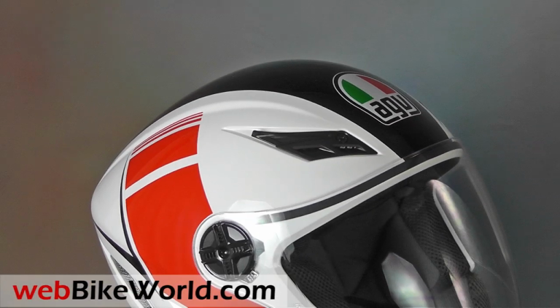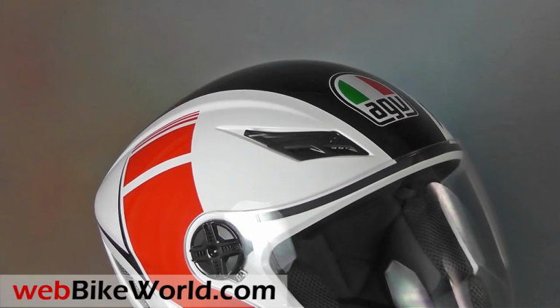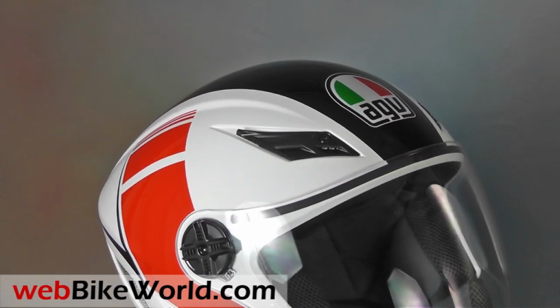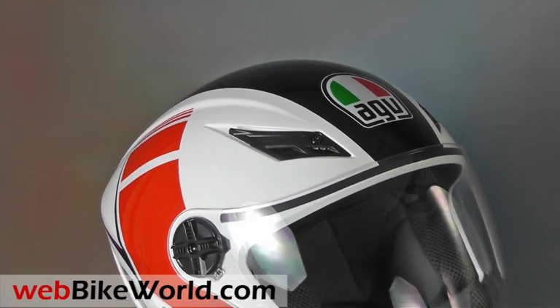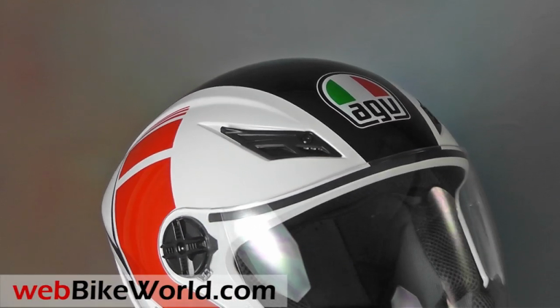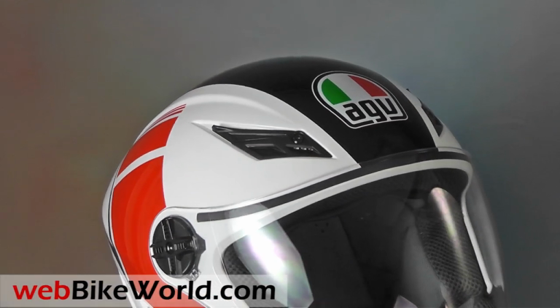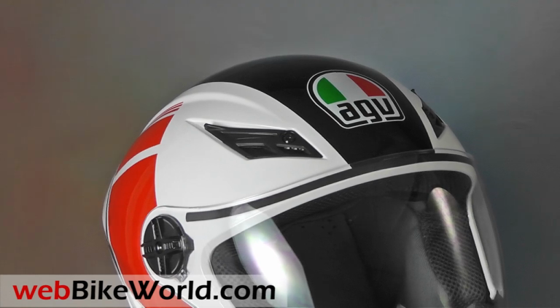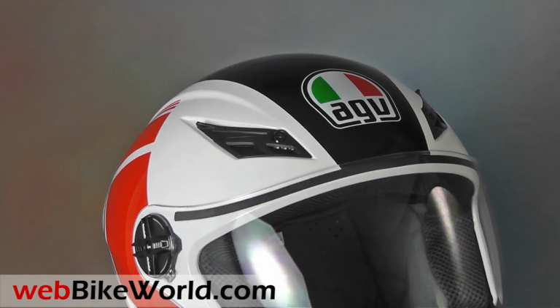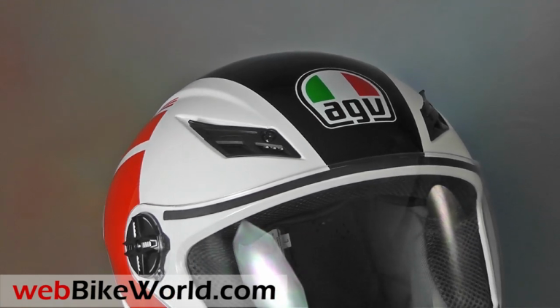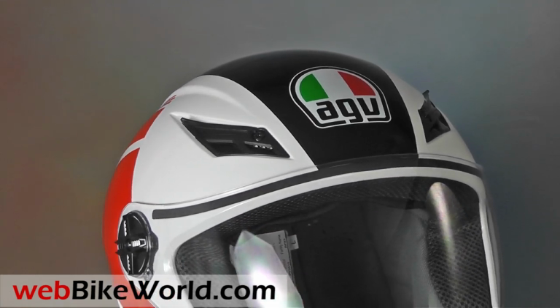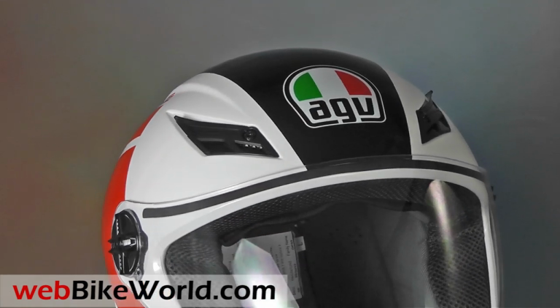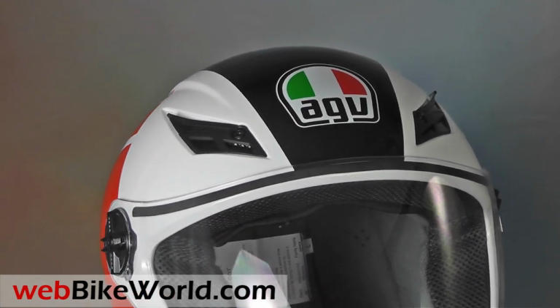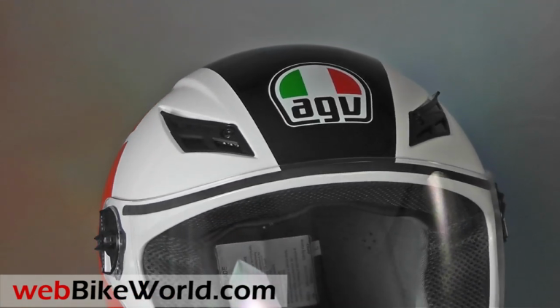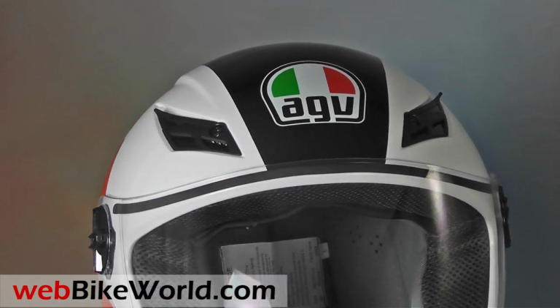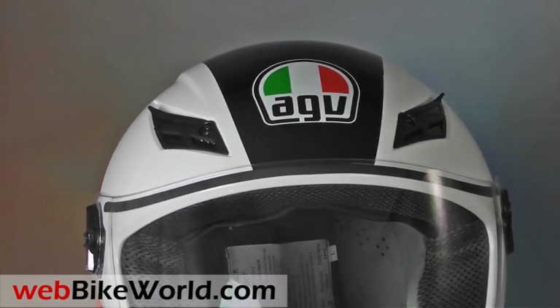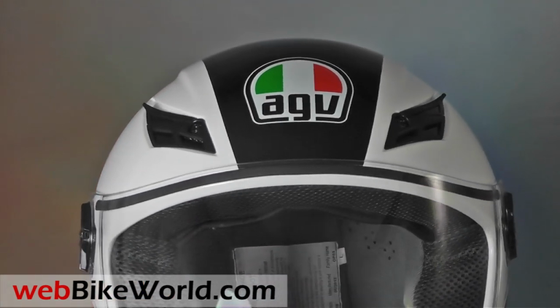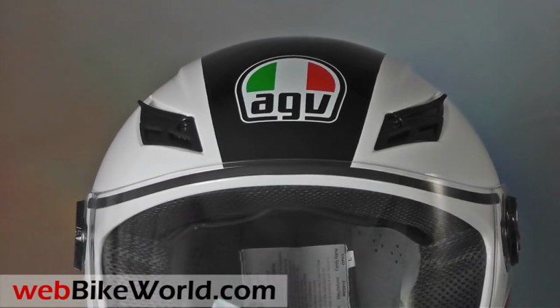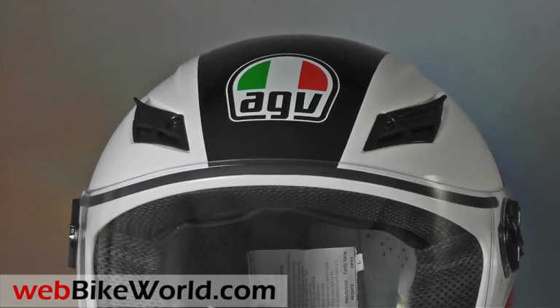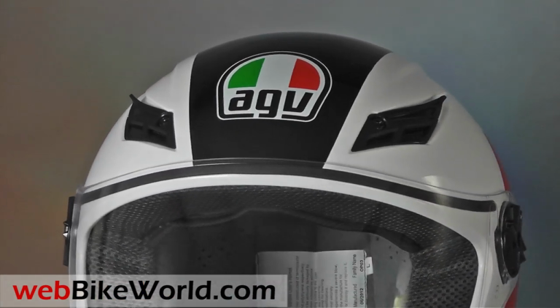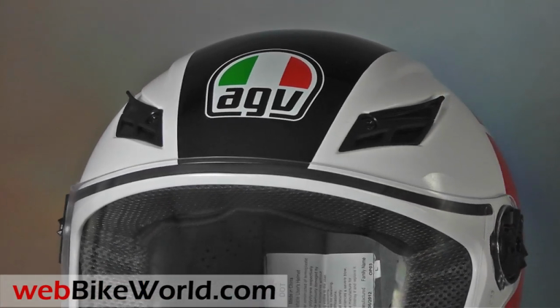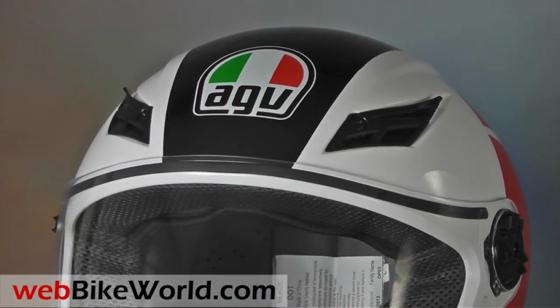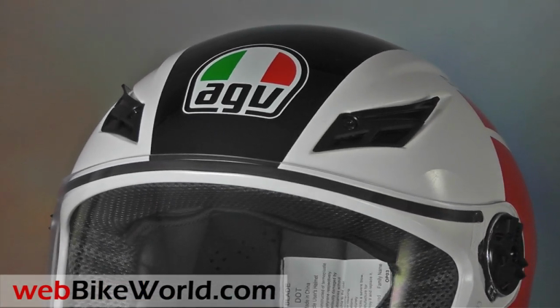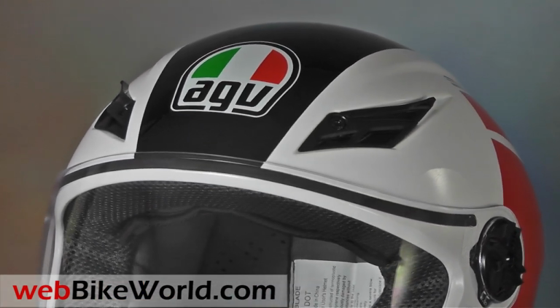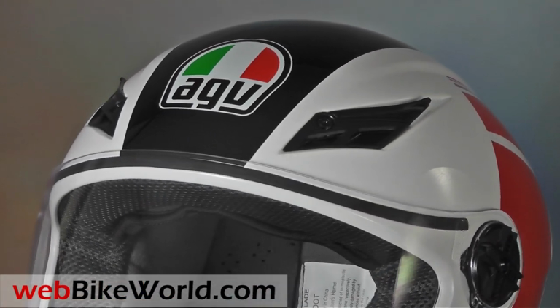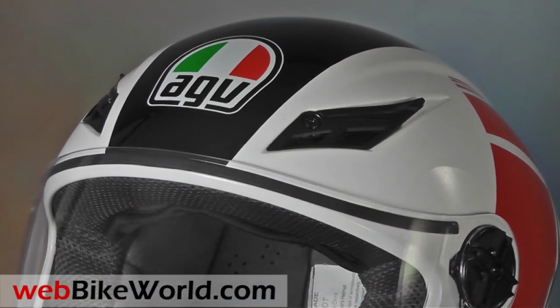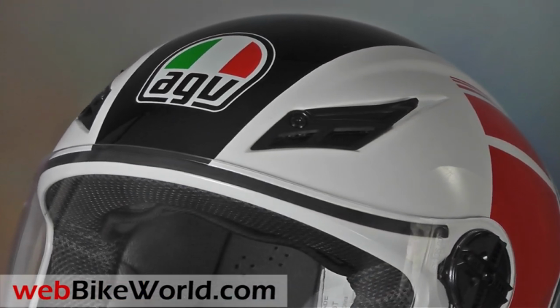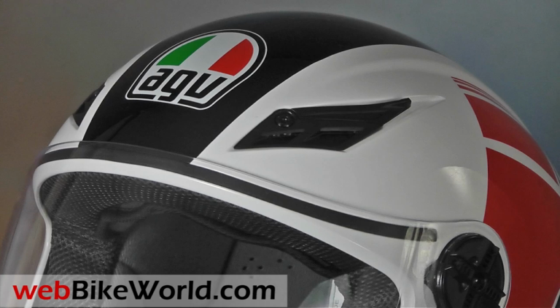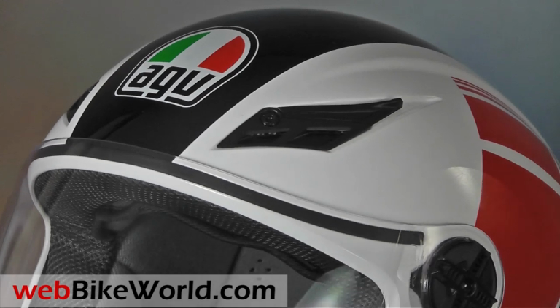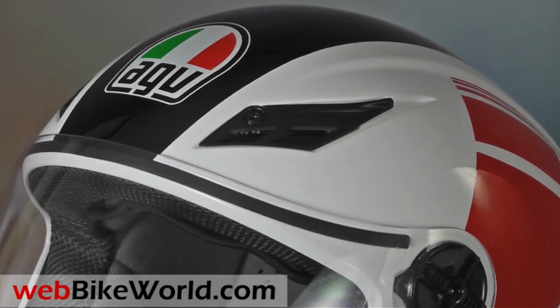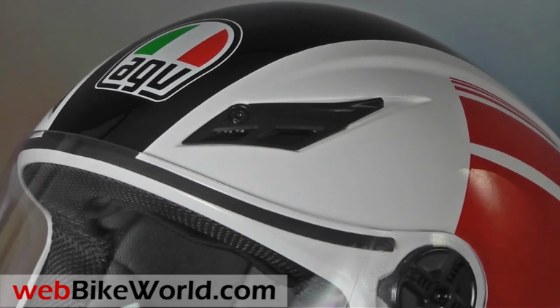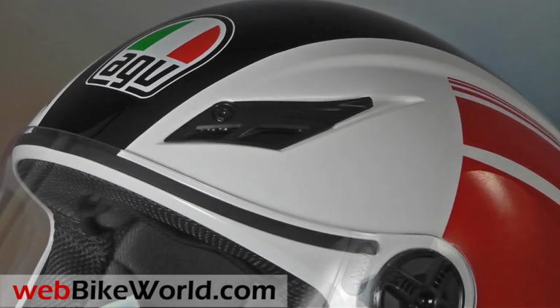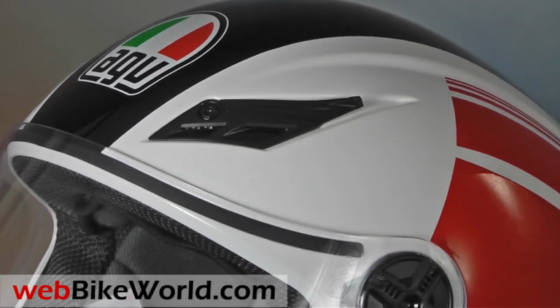There's something about the overall design and execution of this helmet that just works. It's comfortable, lightweight, looks good, and it's simple and easy to wear.